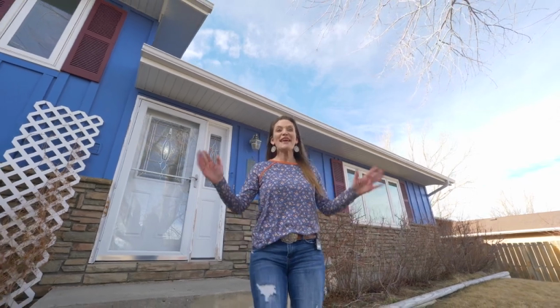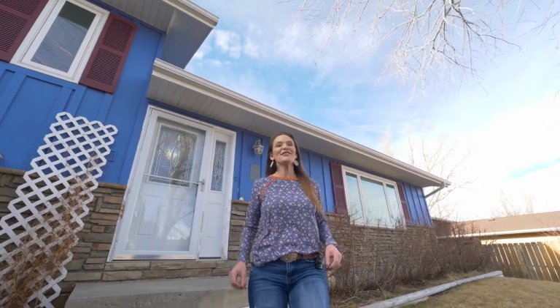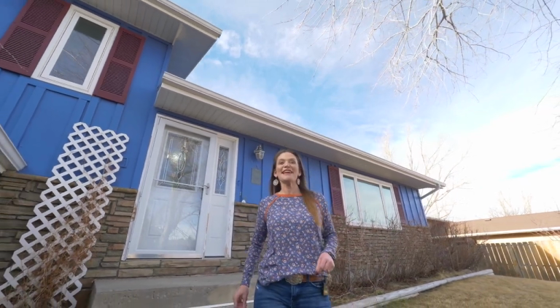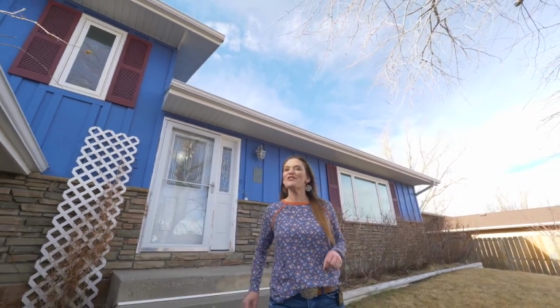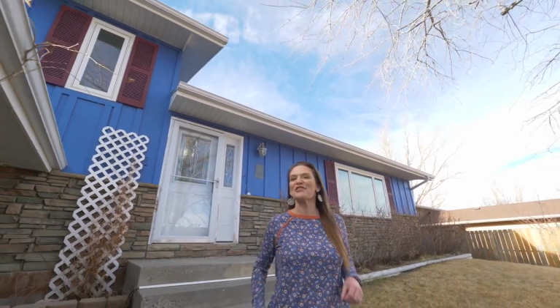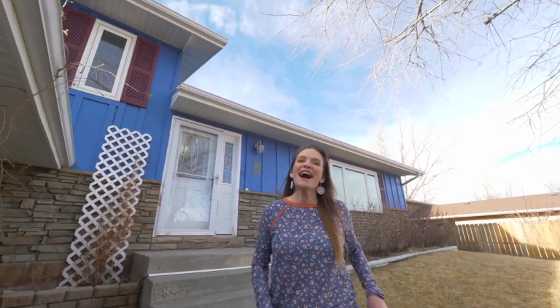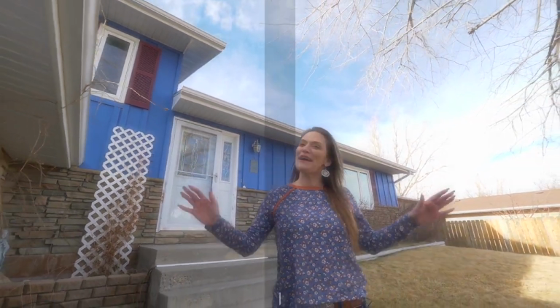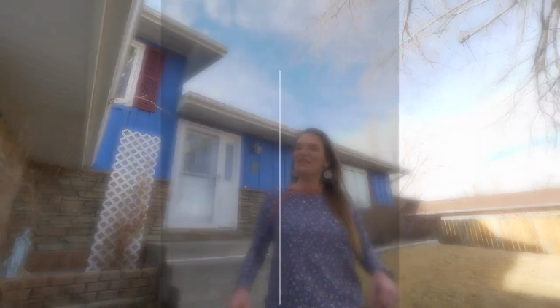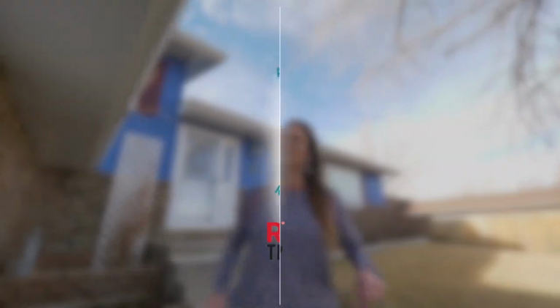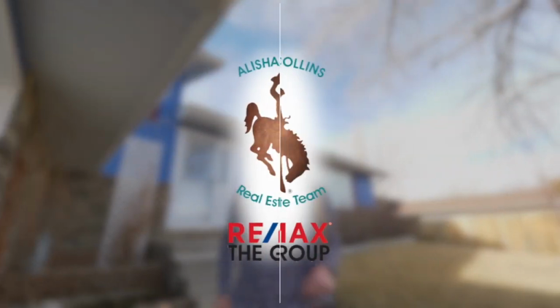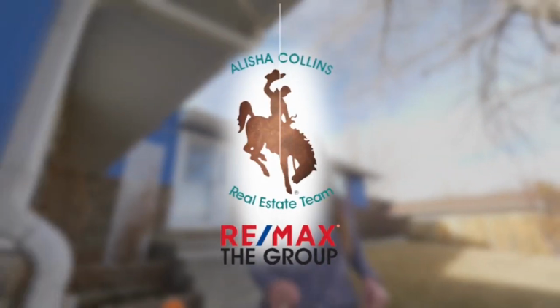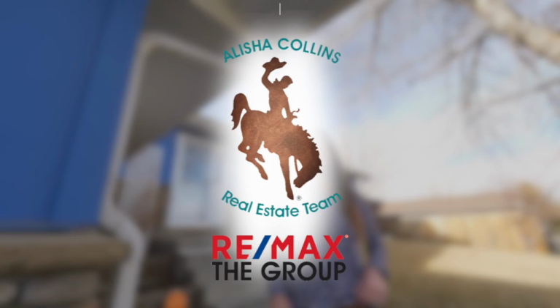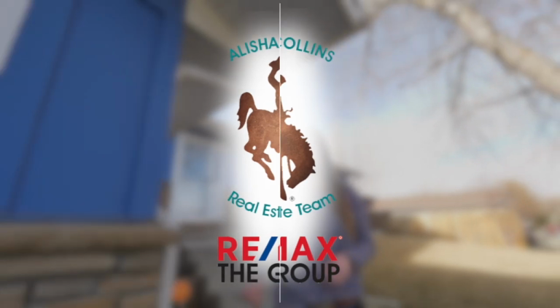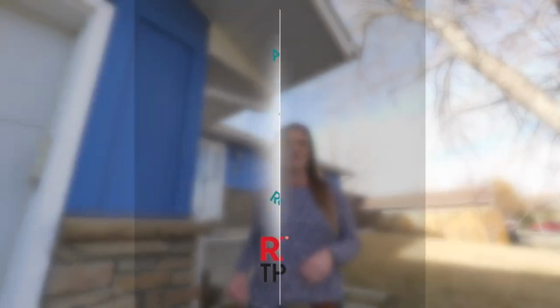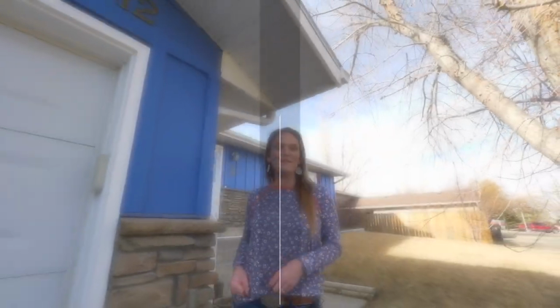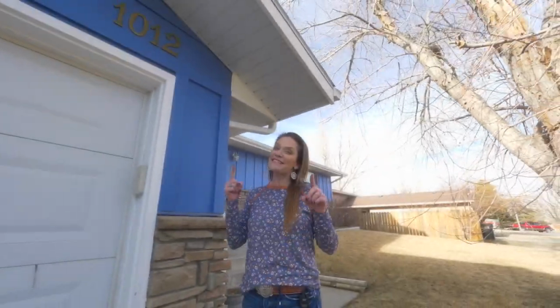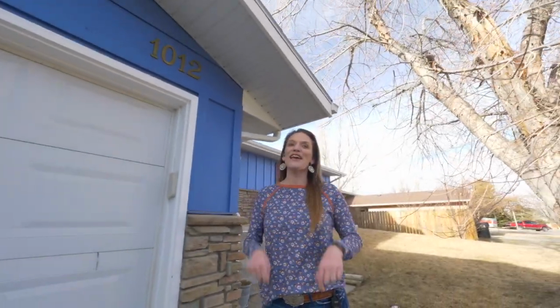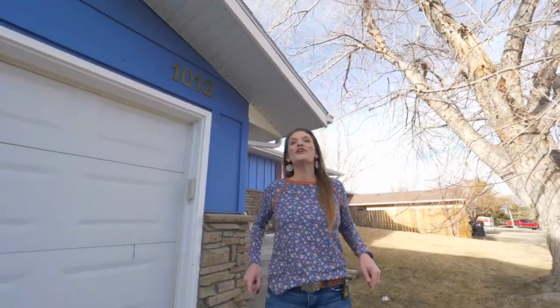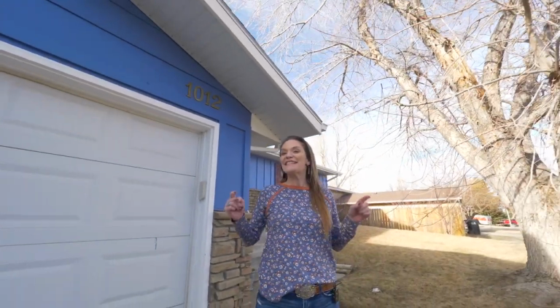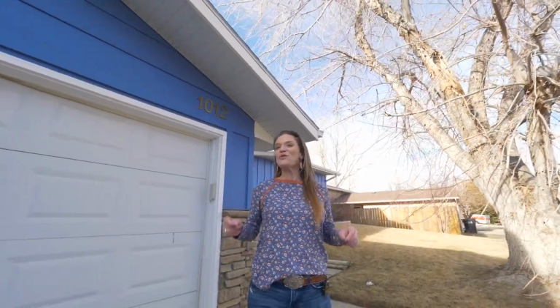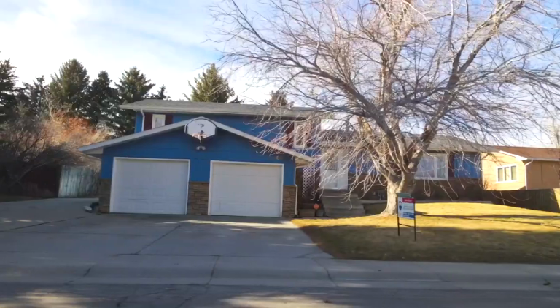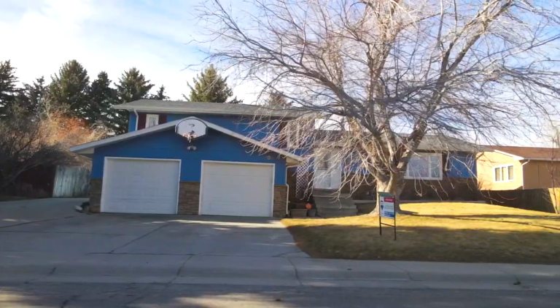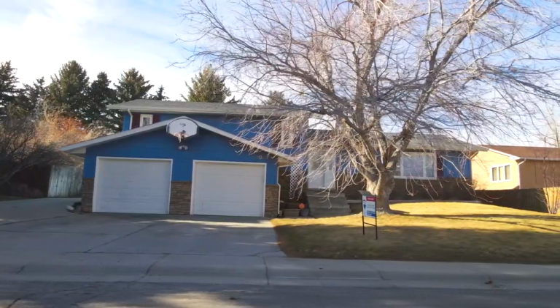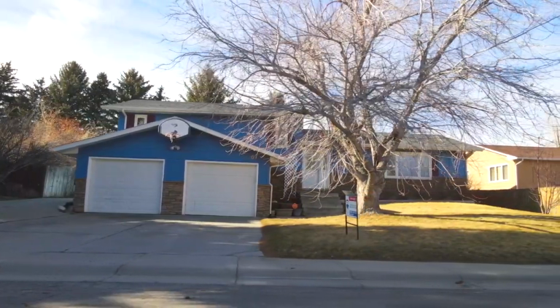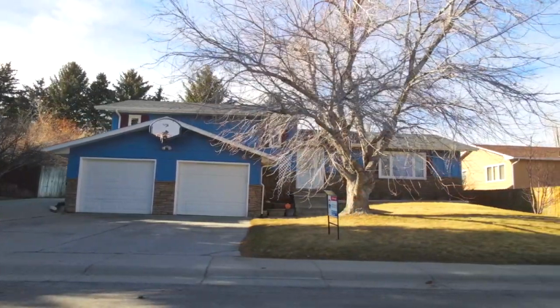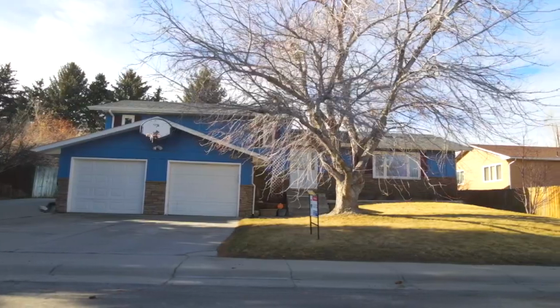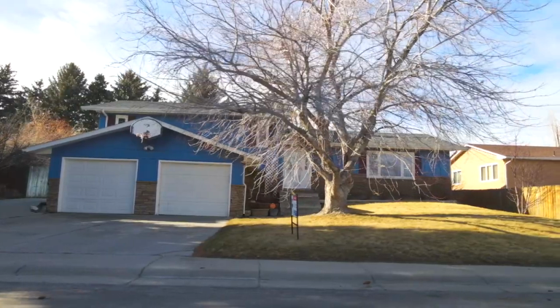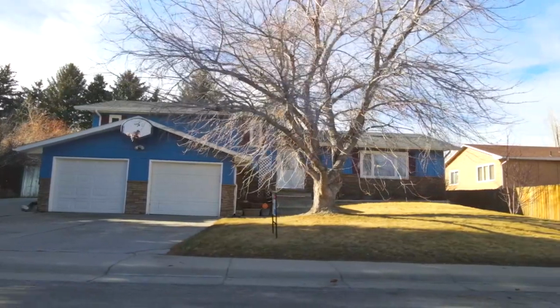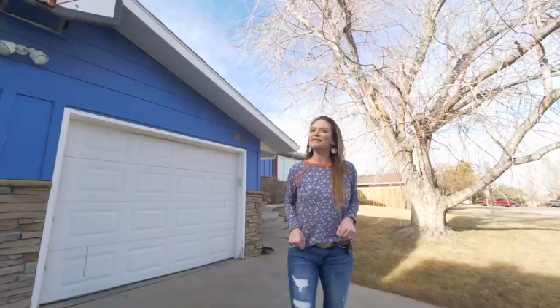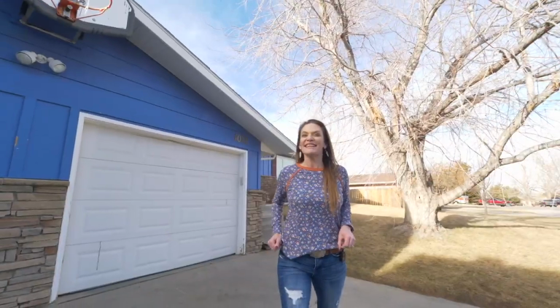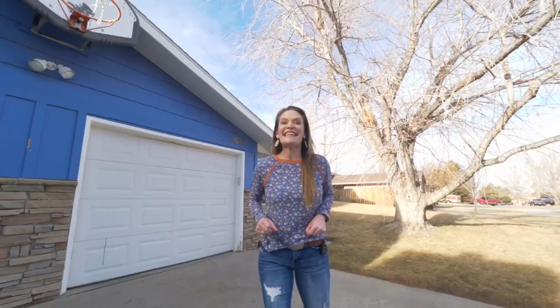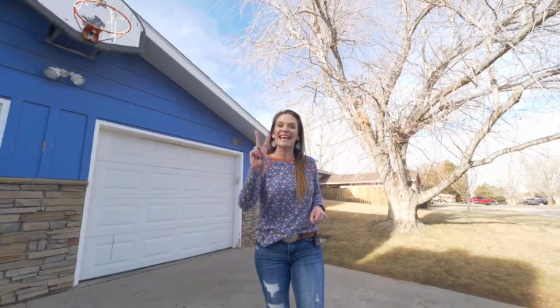Location, location, location! Hi, my name is Alicia Collins with RE/MAX The Group and the Alicia Collins Real Estate Team. Today we are at 1012 Waterford — you are going to love exactly where this is located in Eastgate.